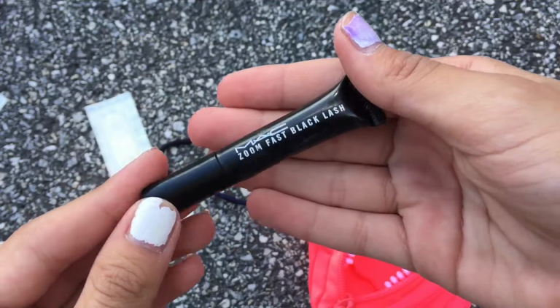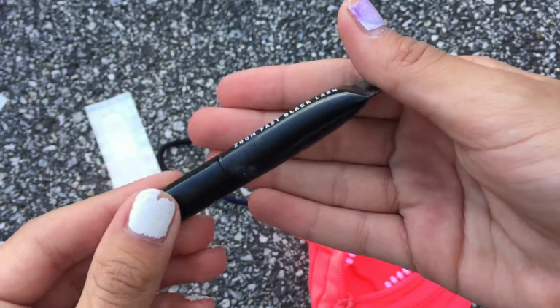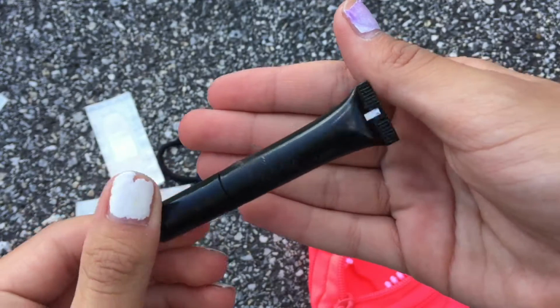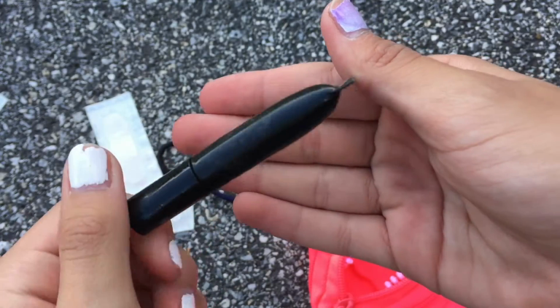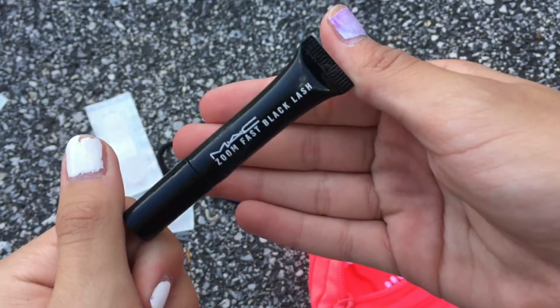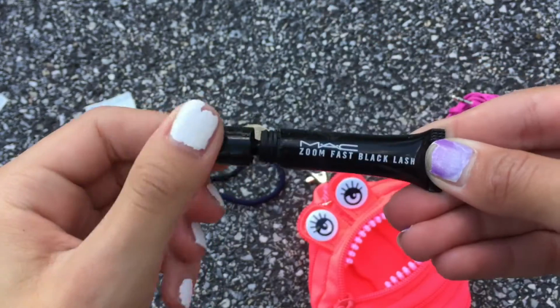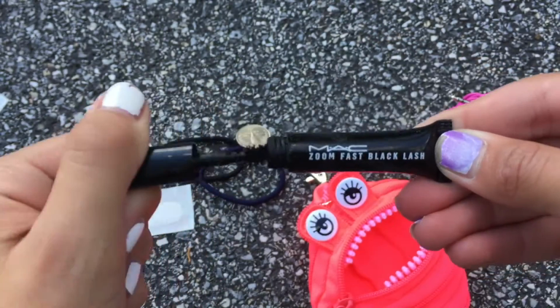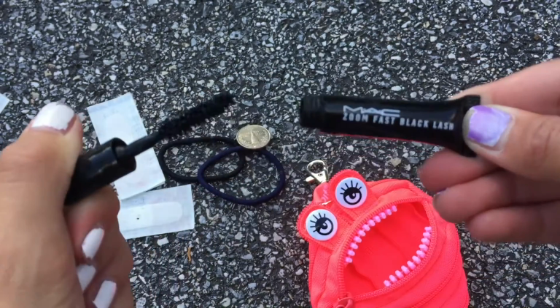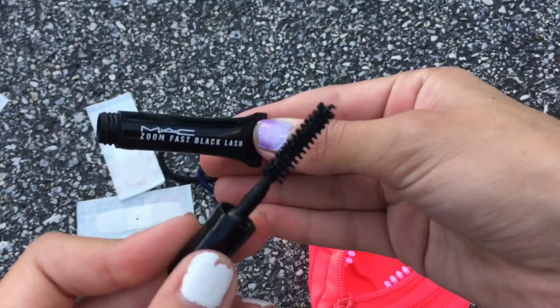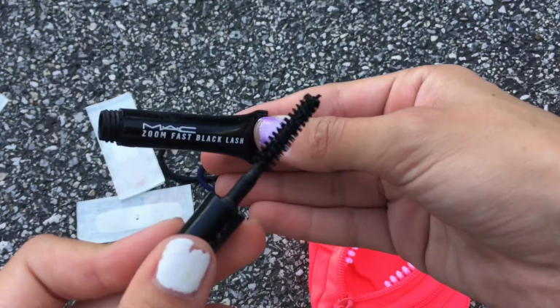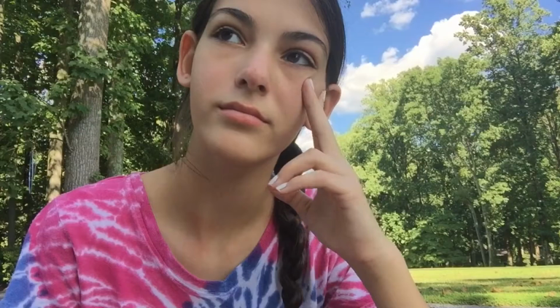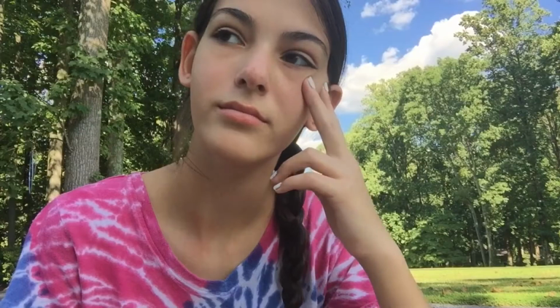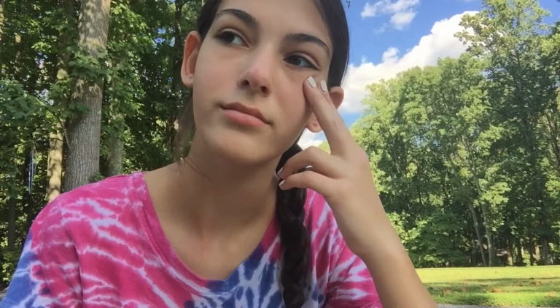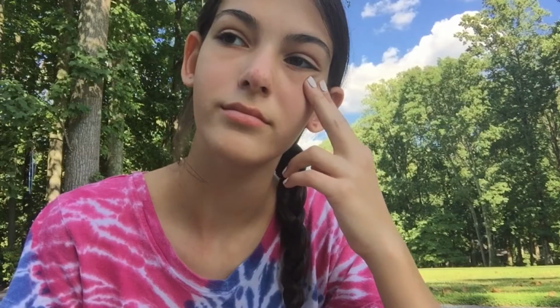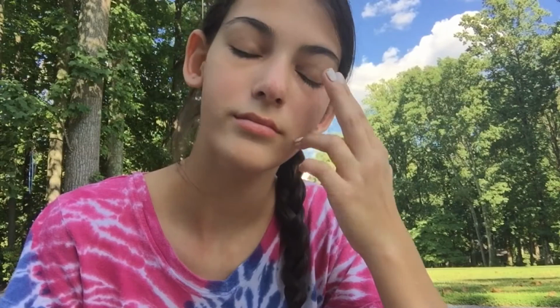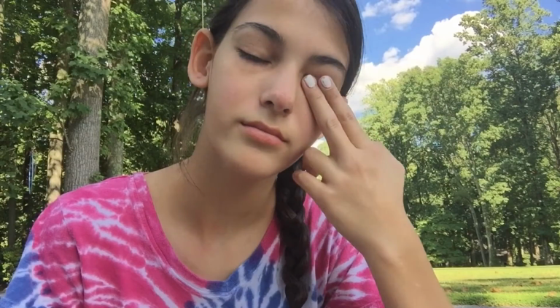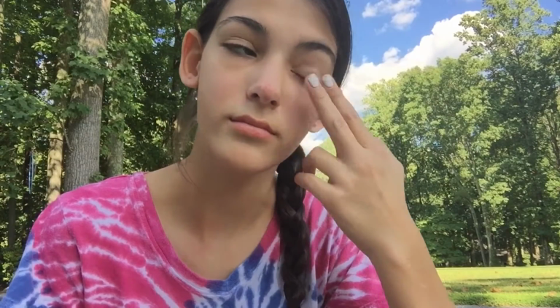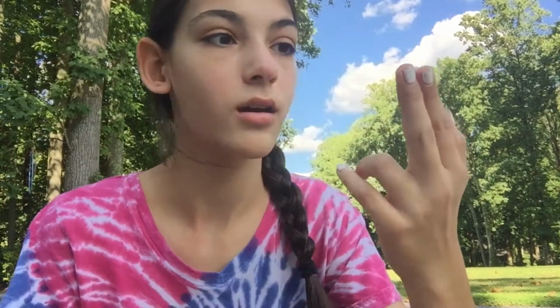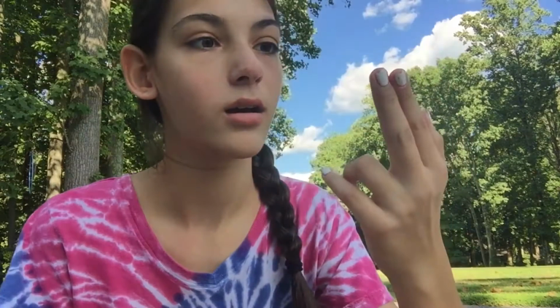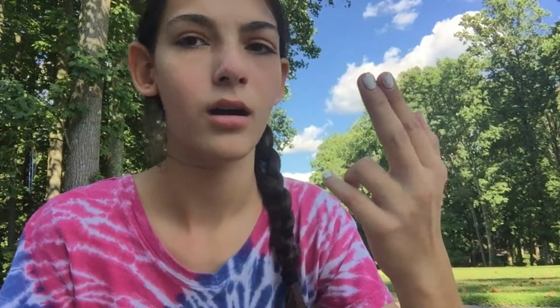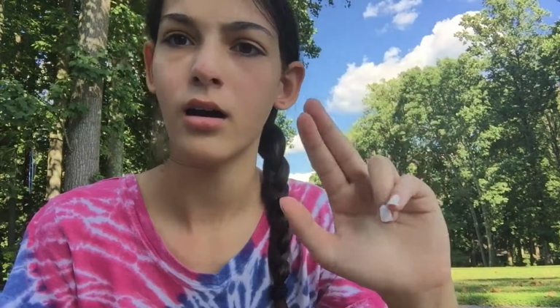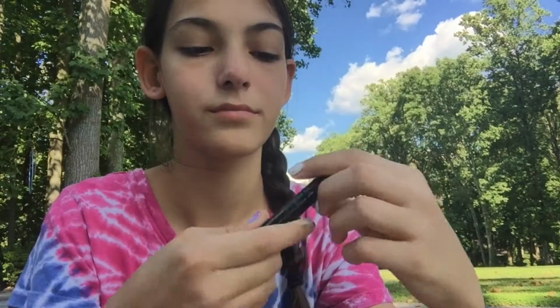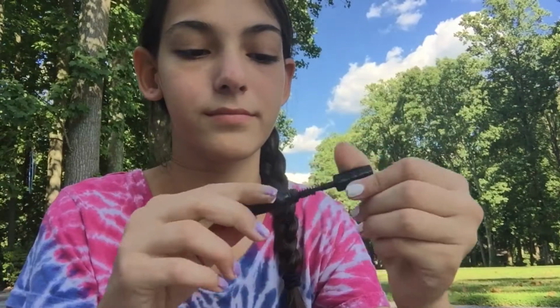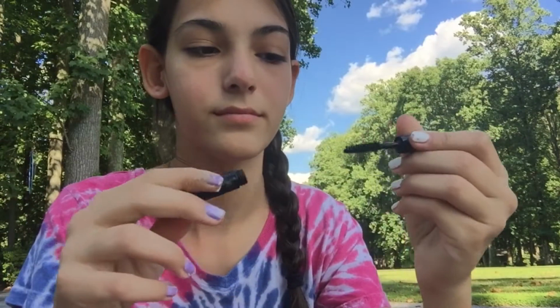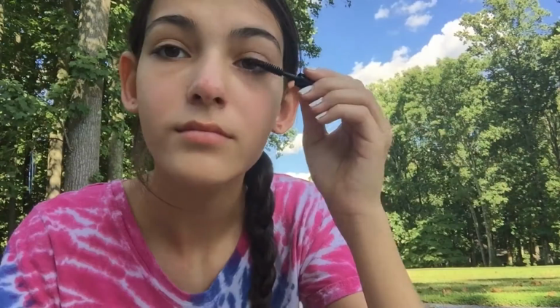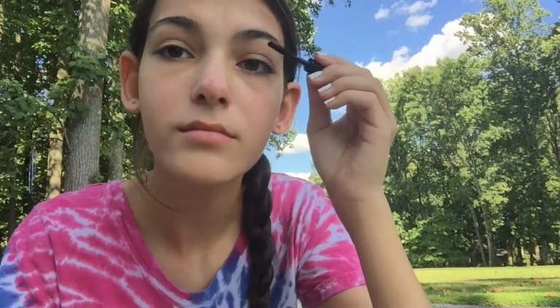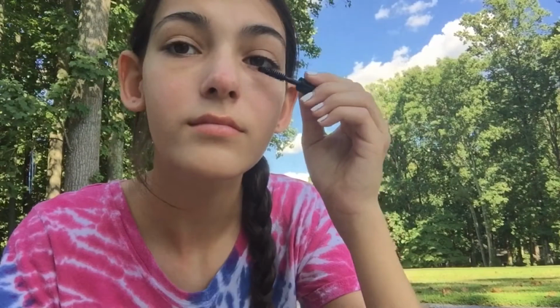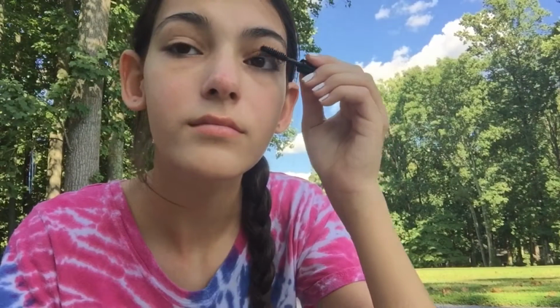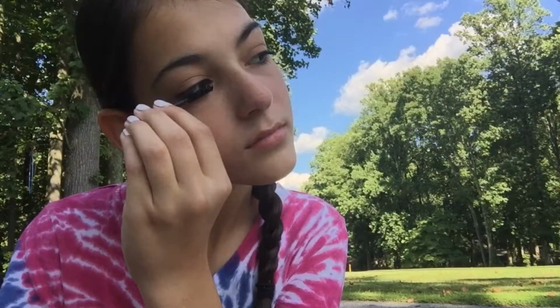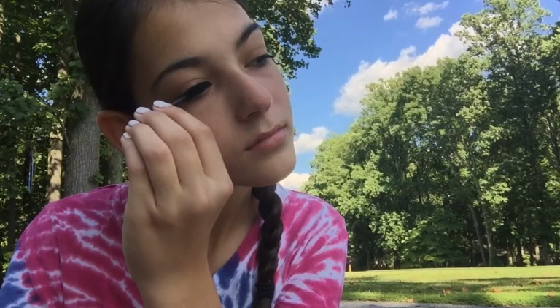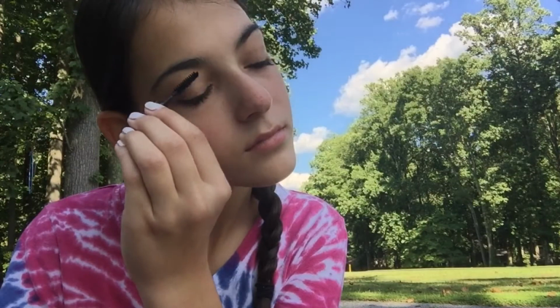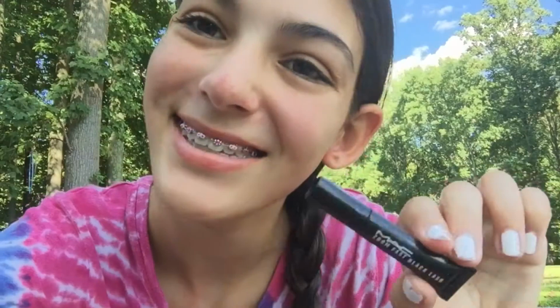The next item I put in my kit was a mini mascara. Sometimes in school when I'm really bored, I tend to rub my eyes, and sometimes you just forget to put on your makeup. So having that mini mascara really helps.